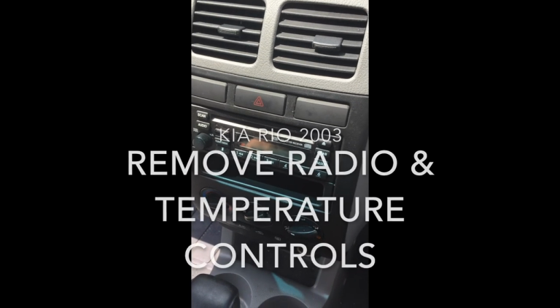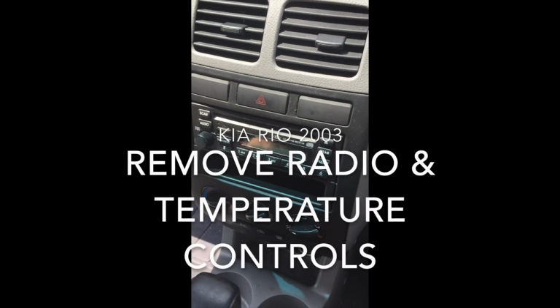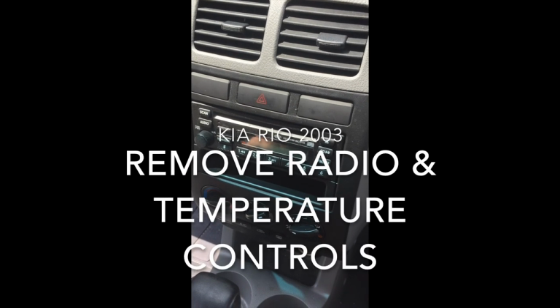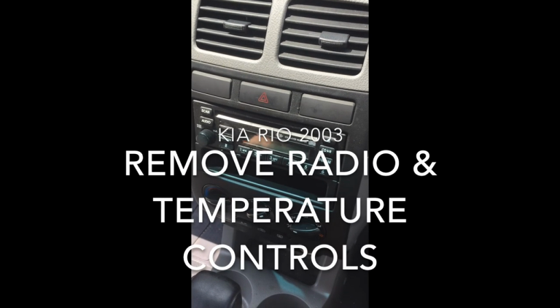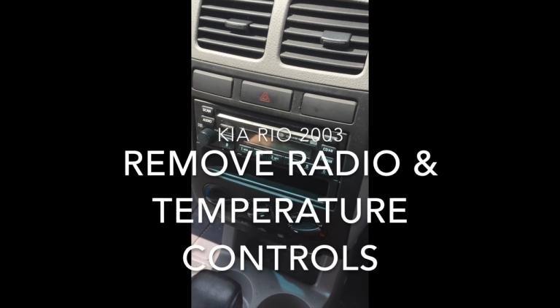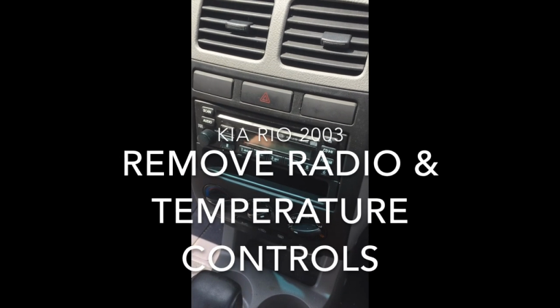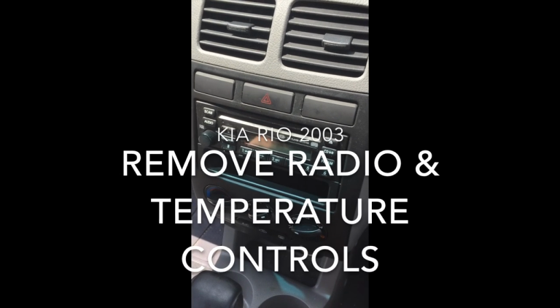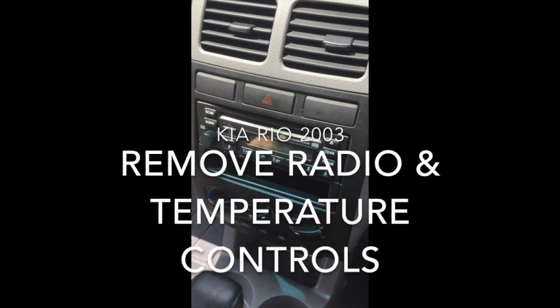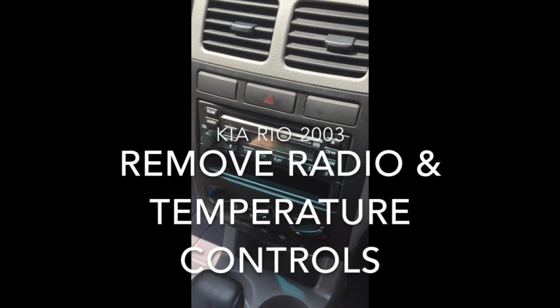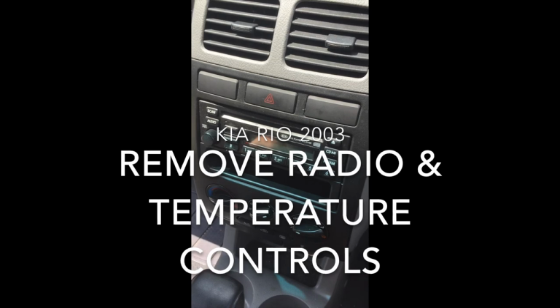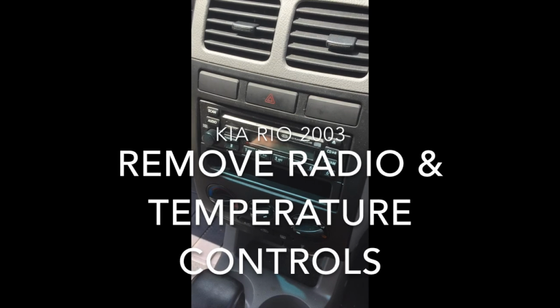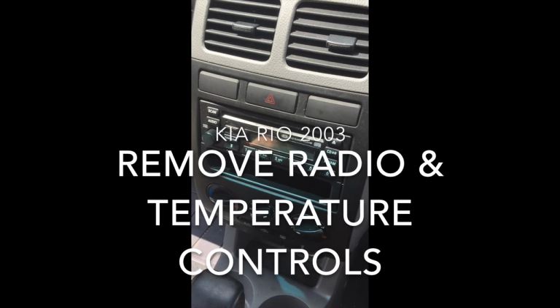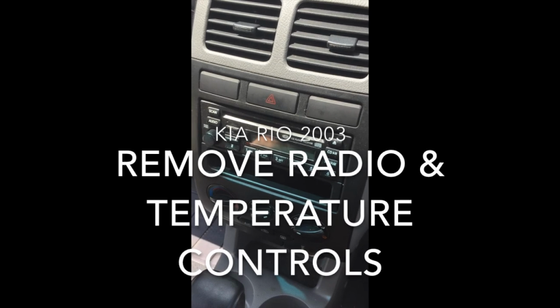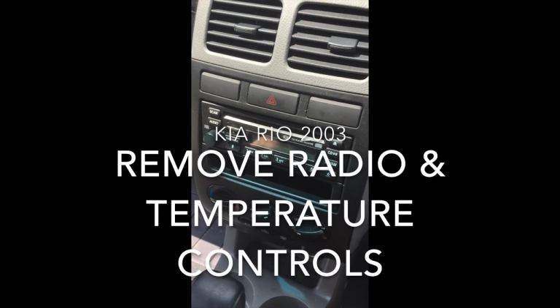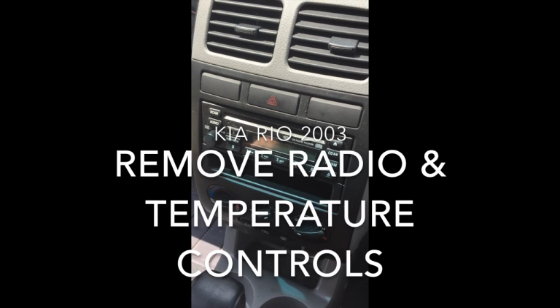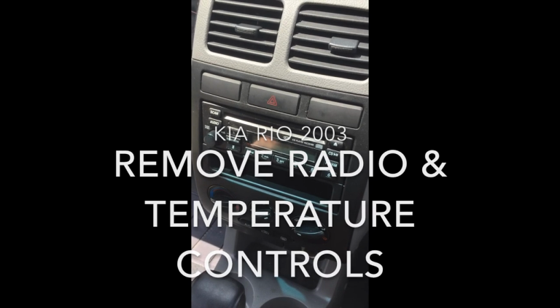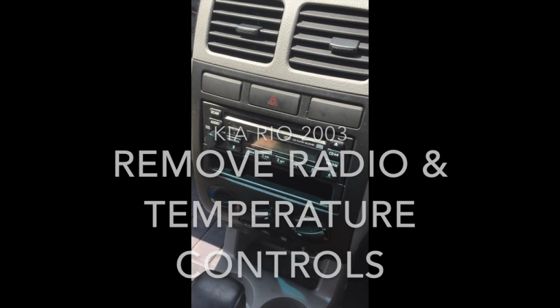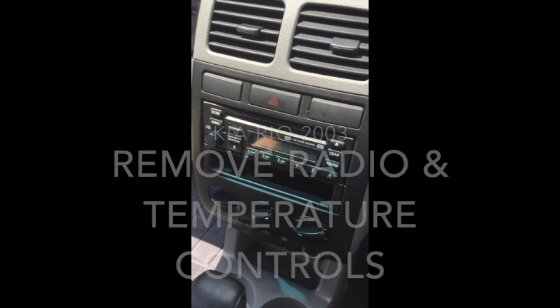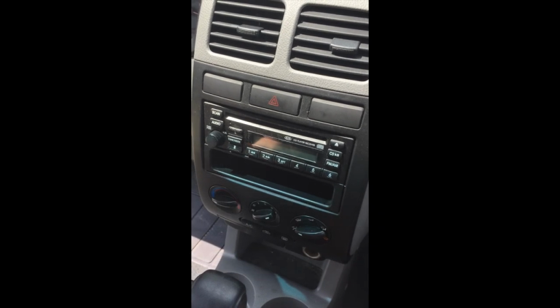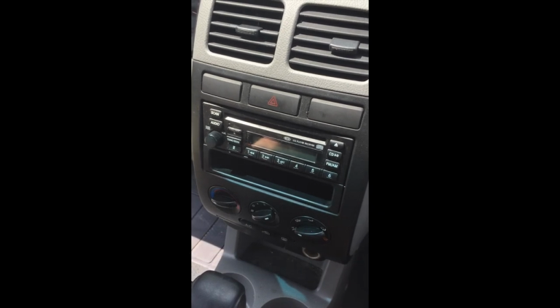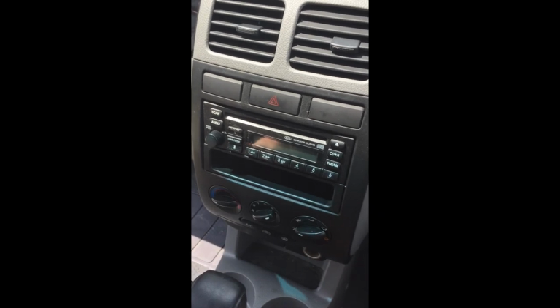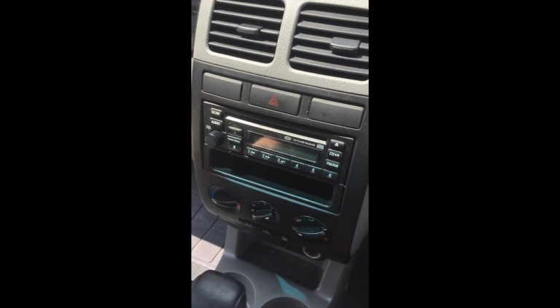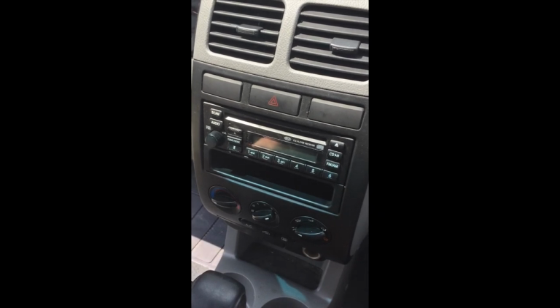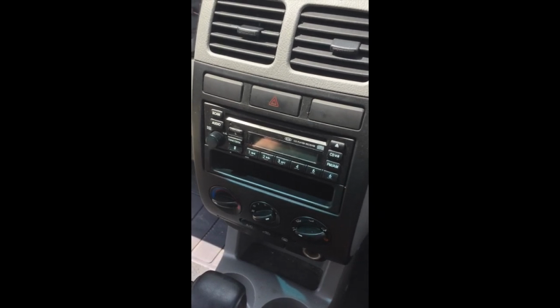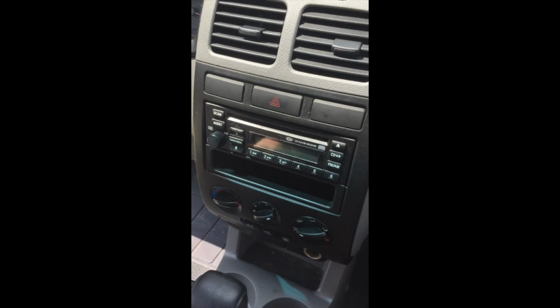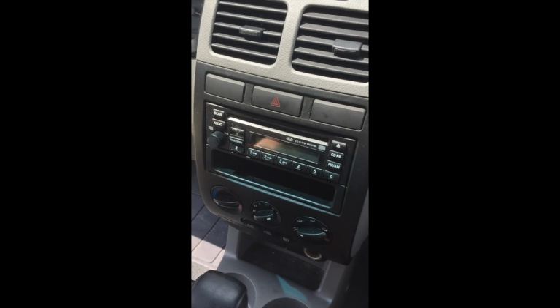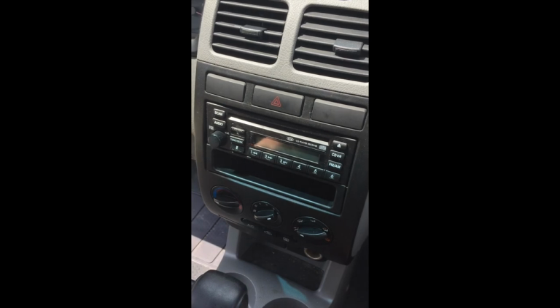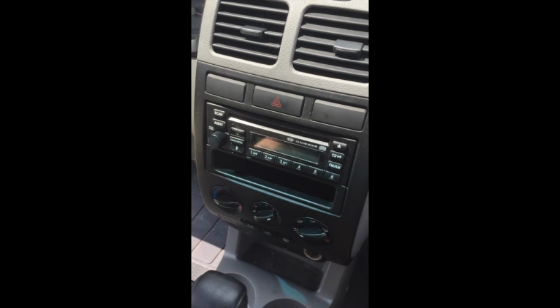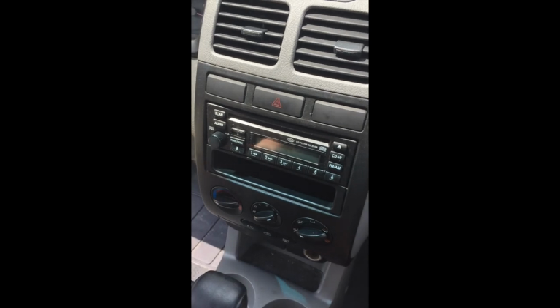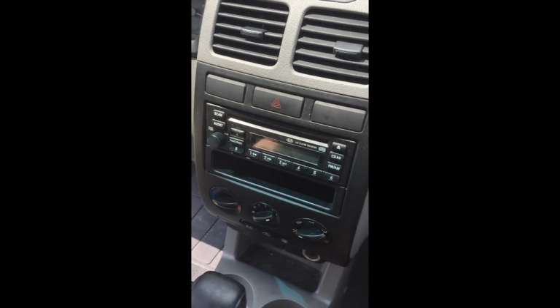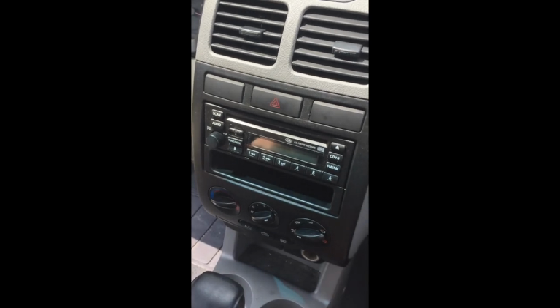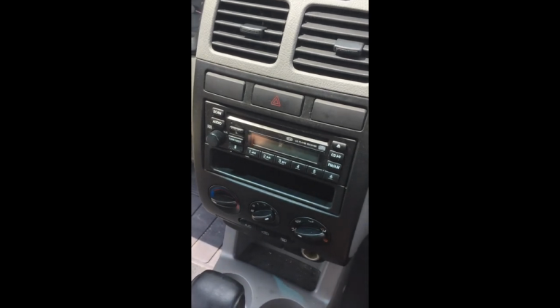2003 Kia here. I'm going to take off the plastic piece around the head unit to show you how to take off the head unit, put a new one in, or whatever you want to do with it.